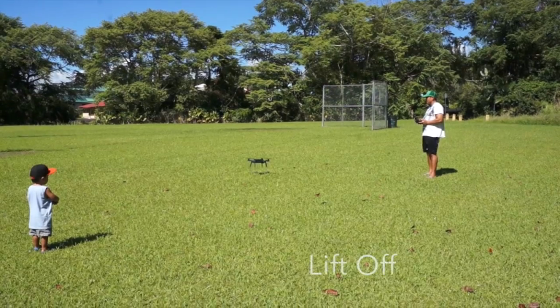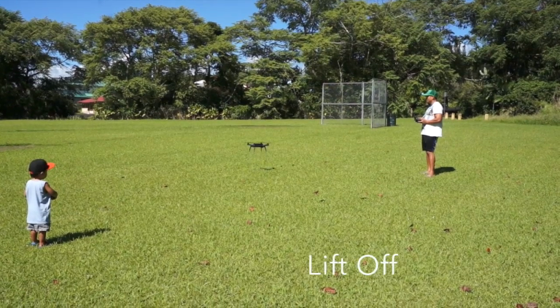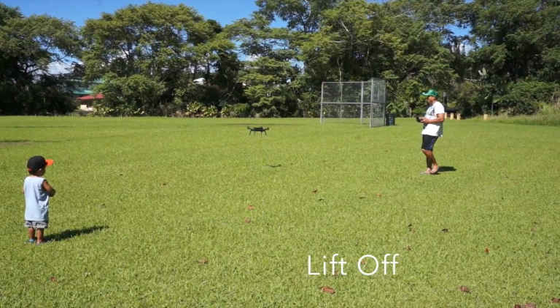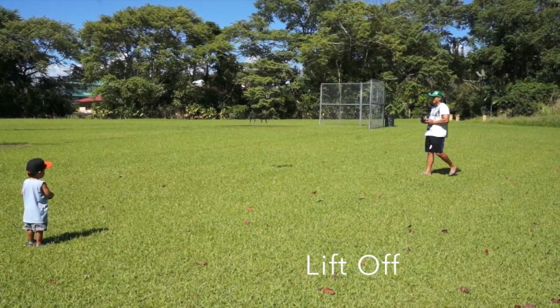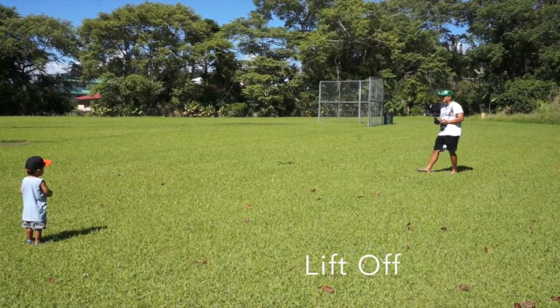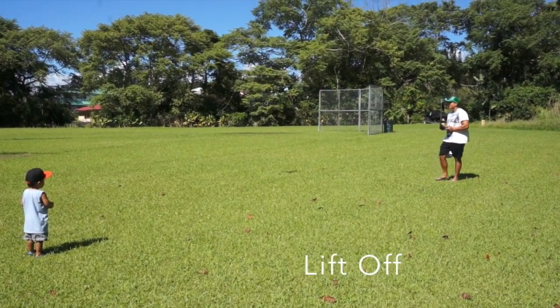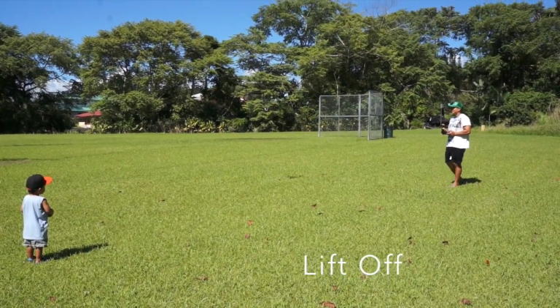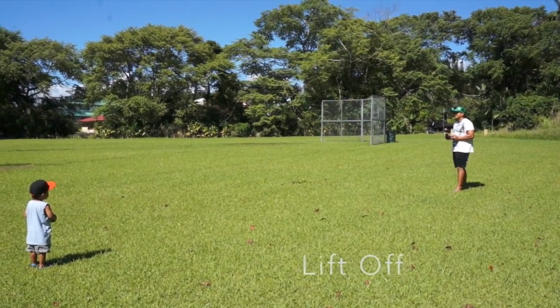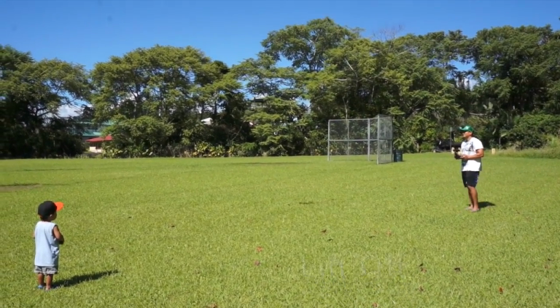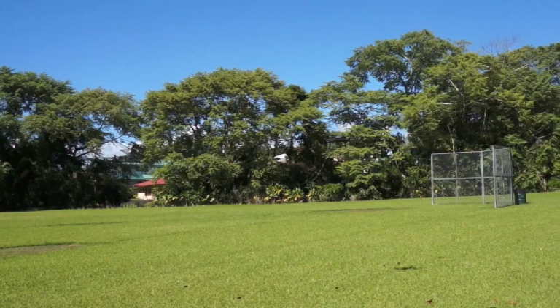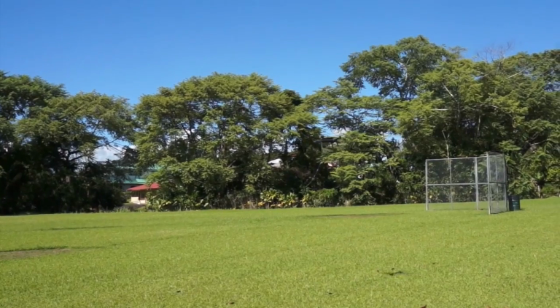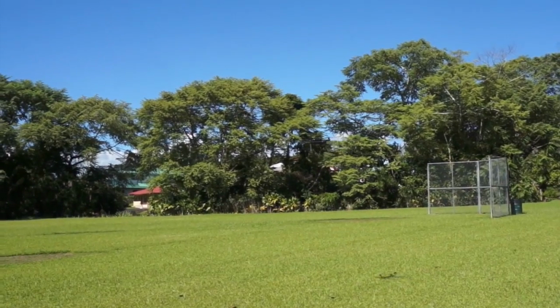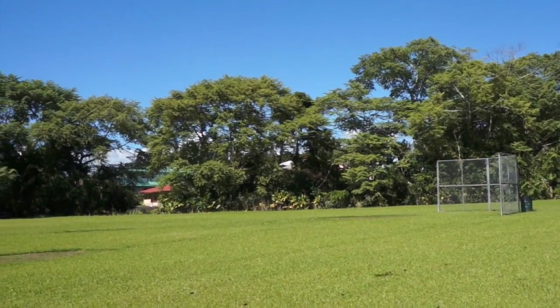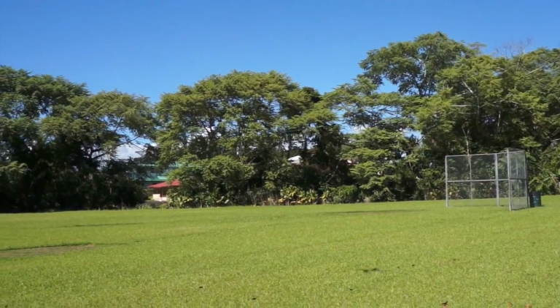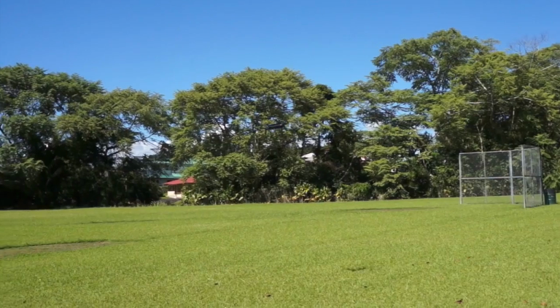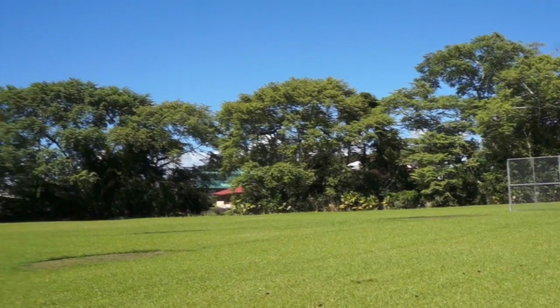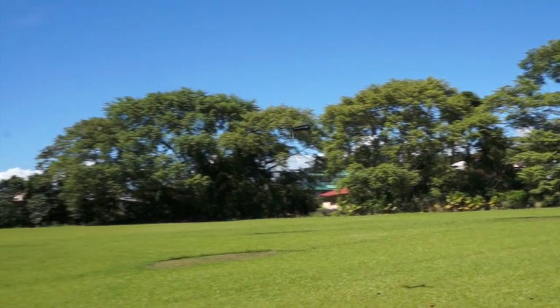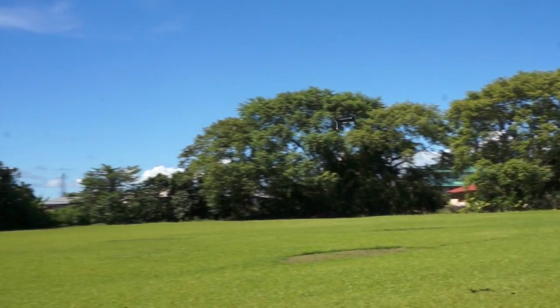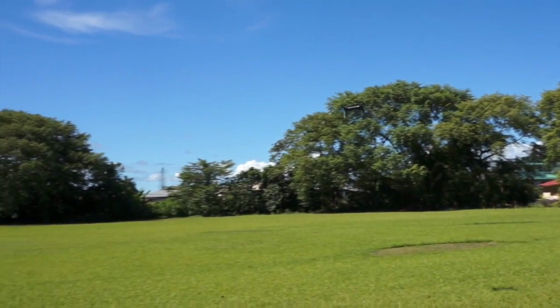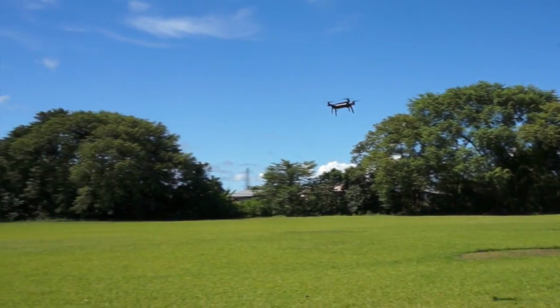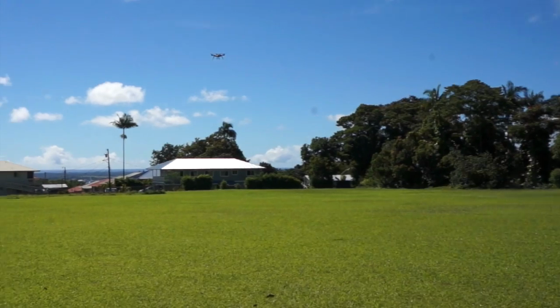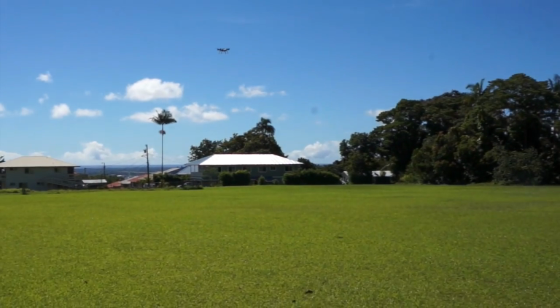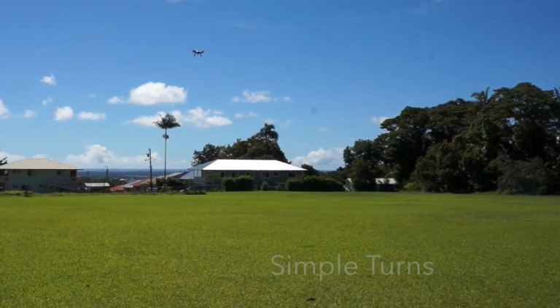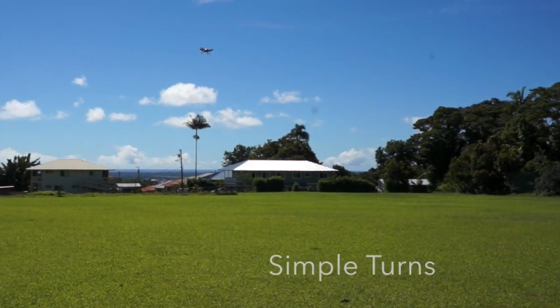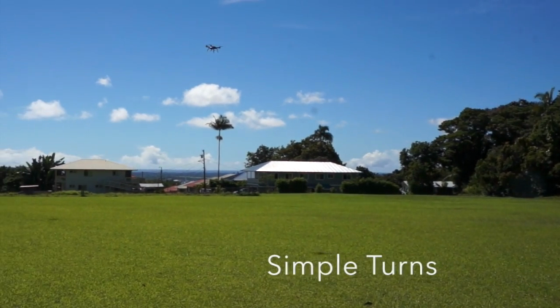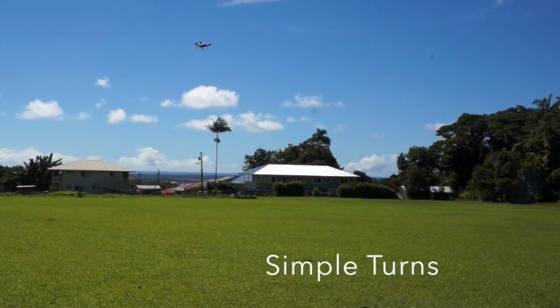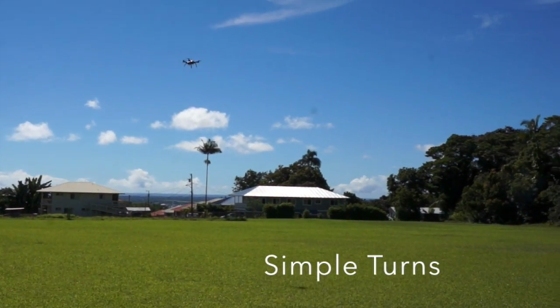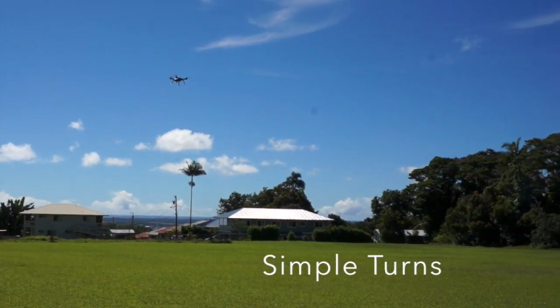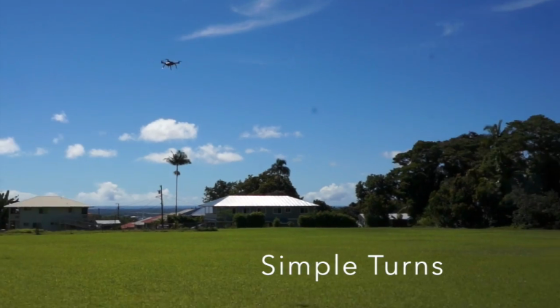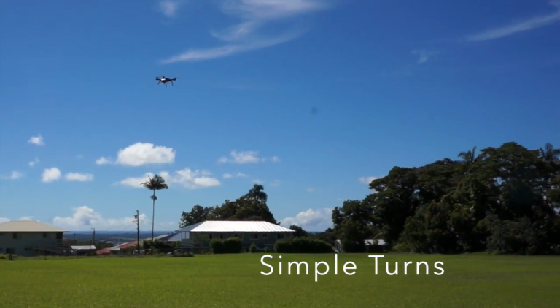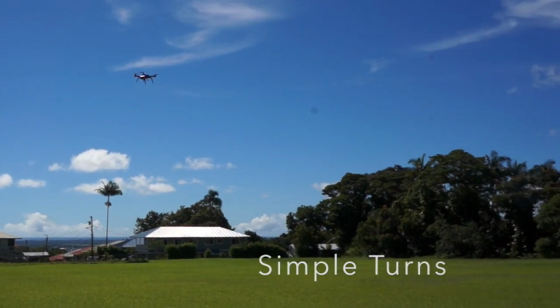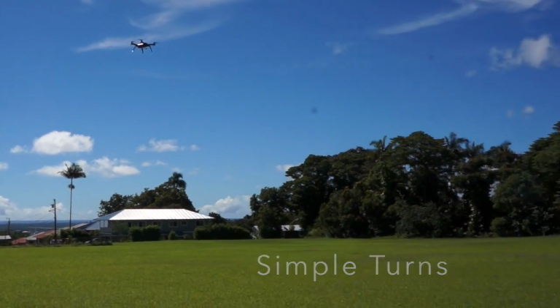Now we're going to do some initial lift off. All automated. Everything is set at low speed for now. And I'm just testing out simple turns — turns really well.